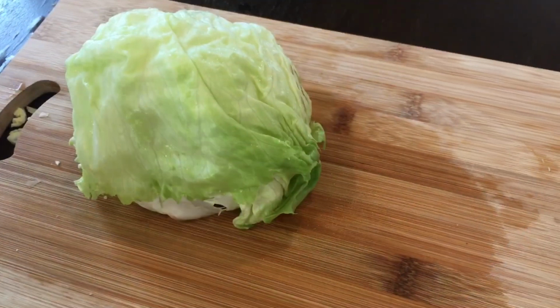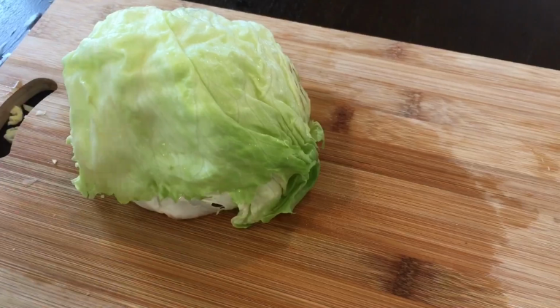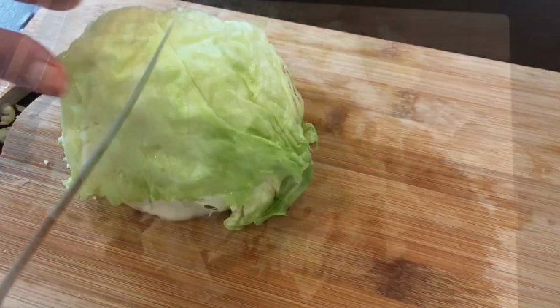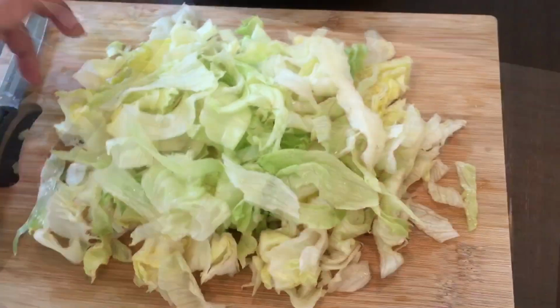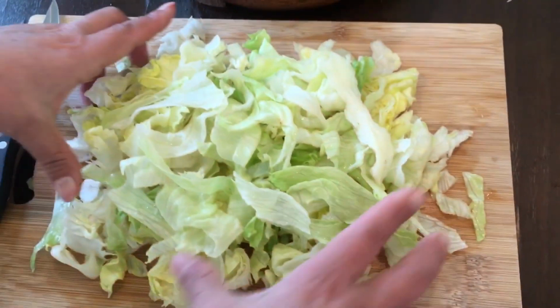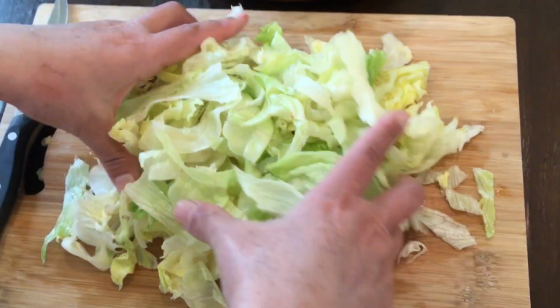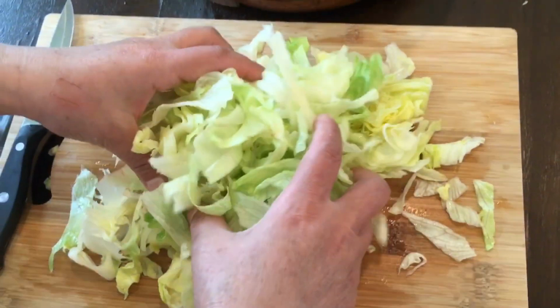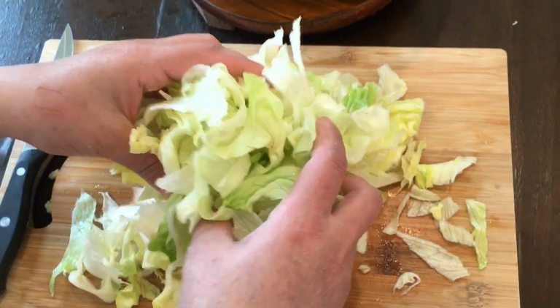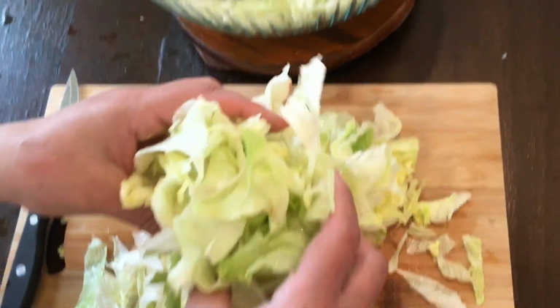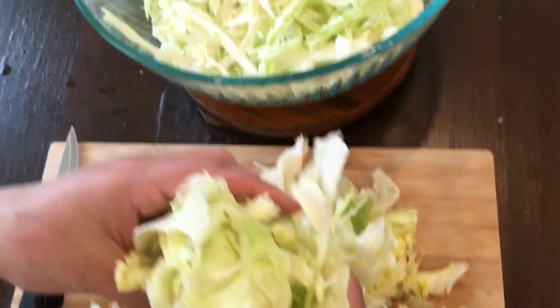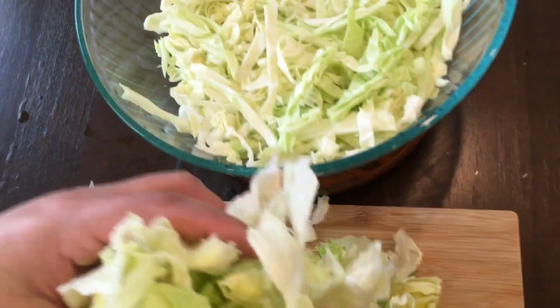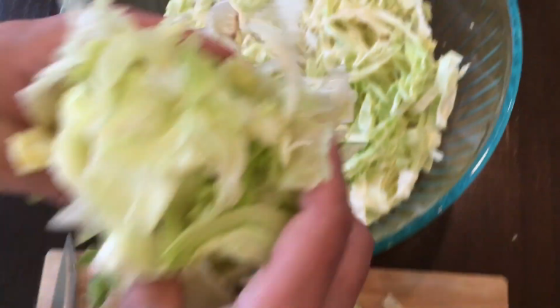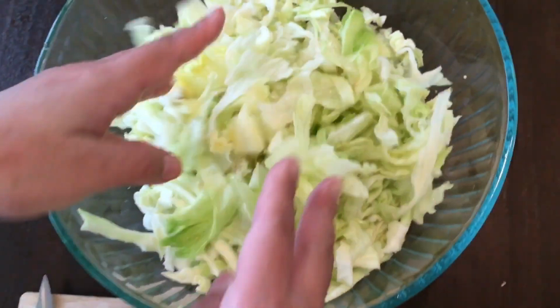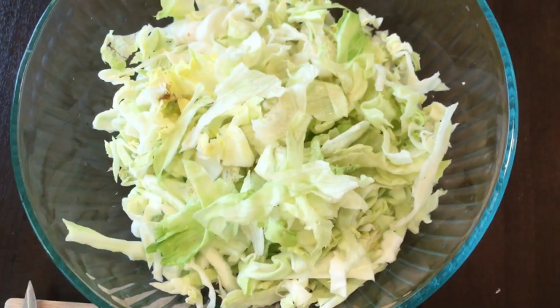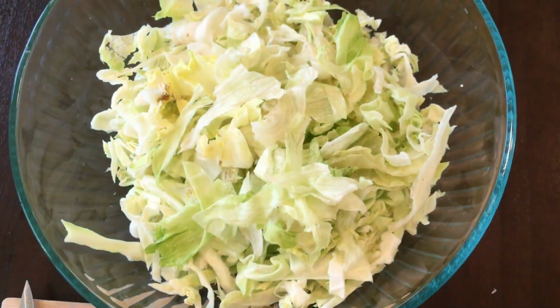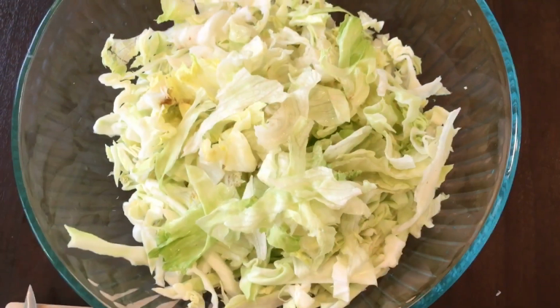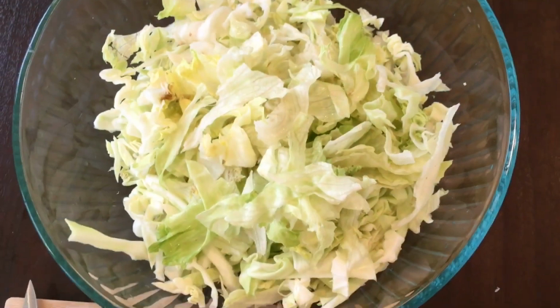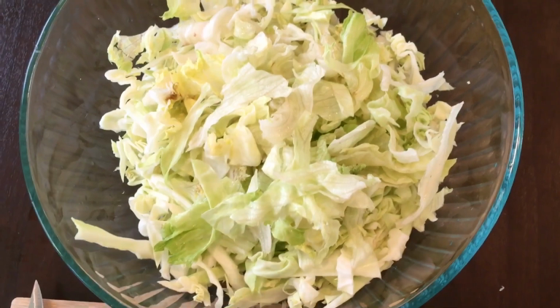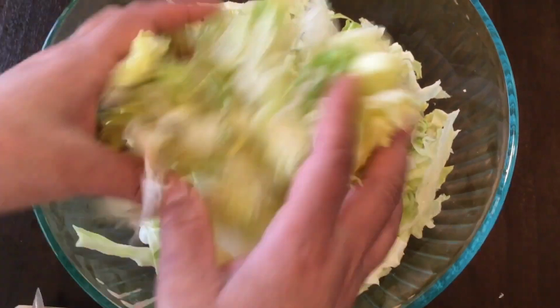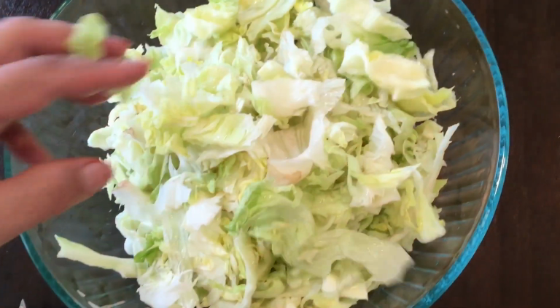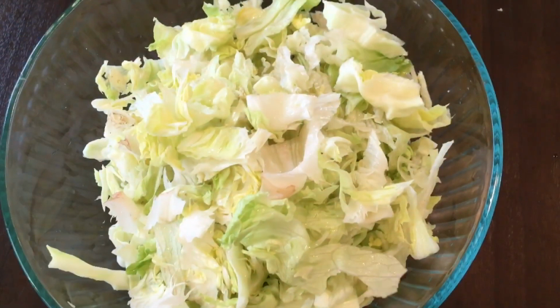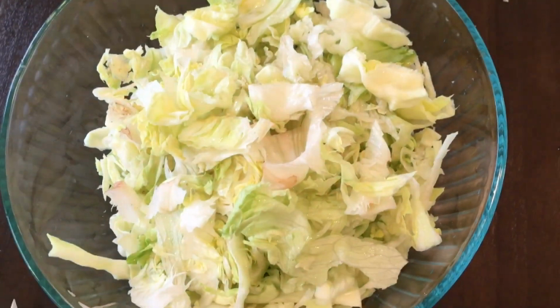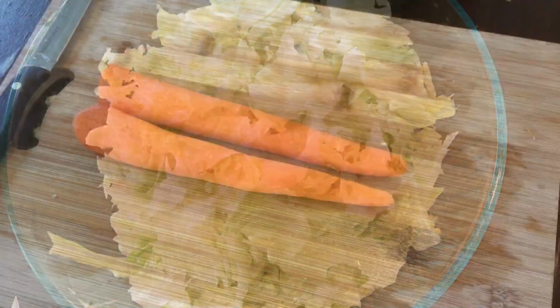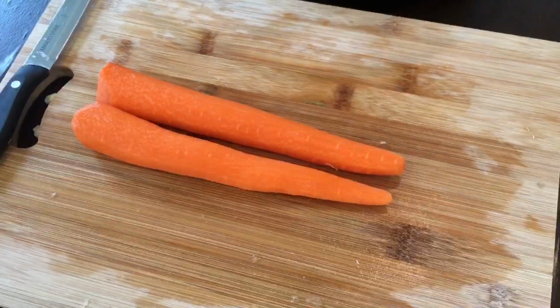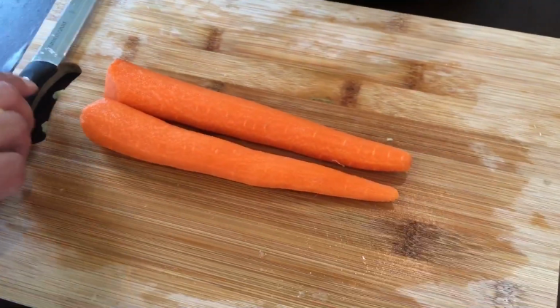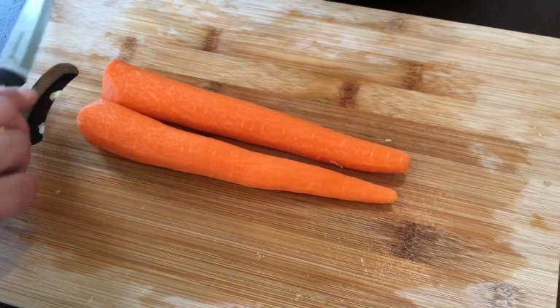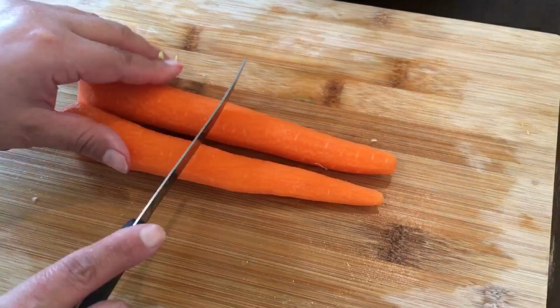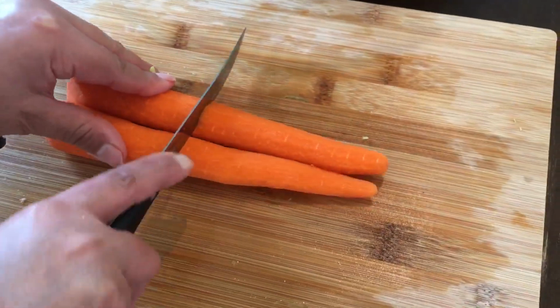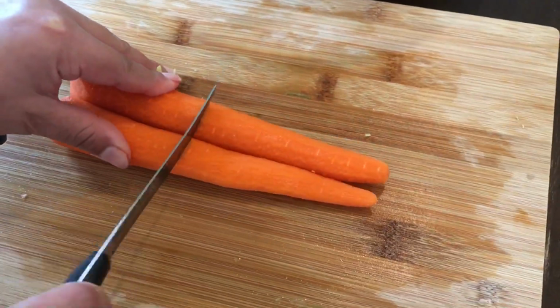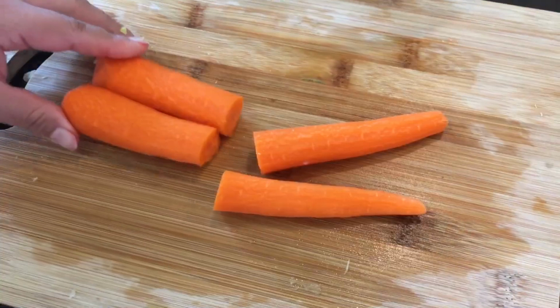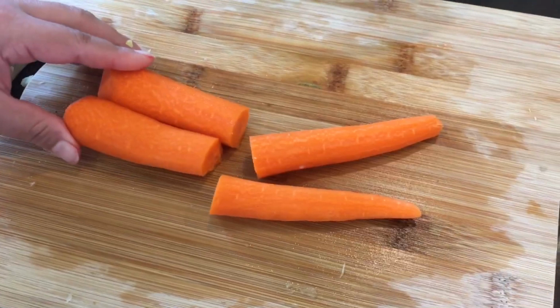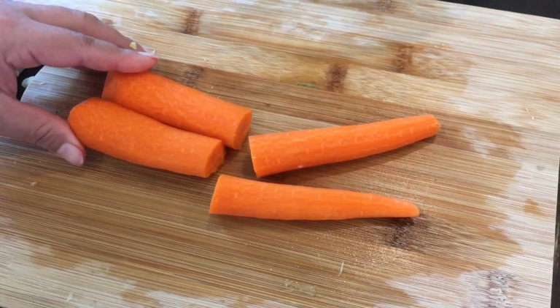Then you're going to take half a head of lettuce and slice it. Peel and slice two carrots into long pieces.